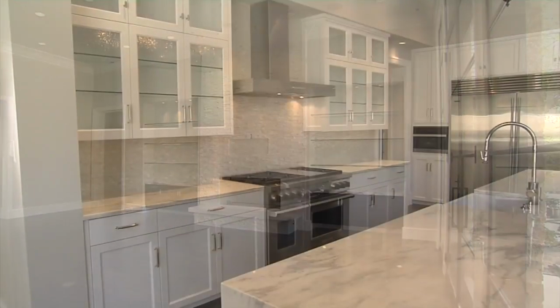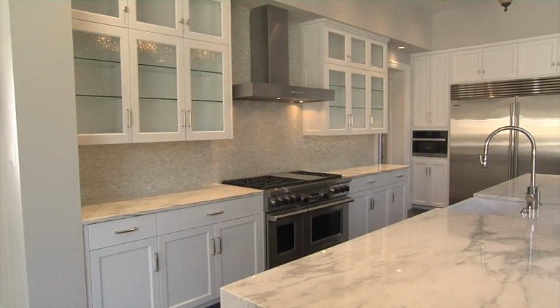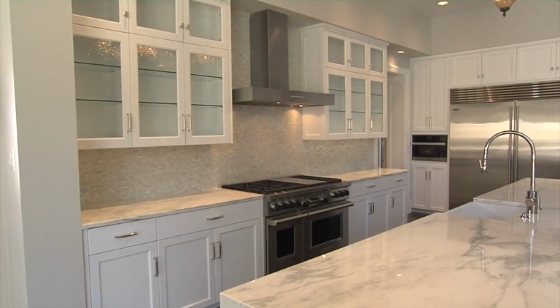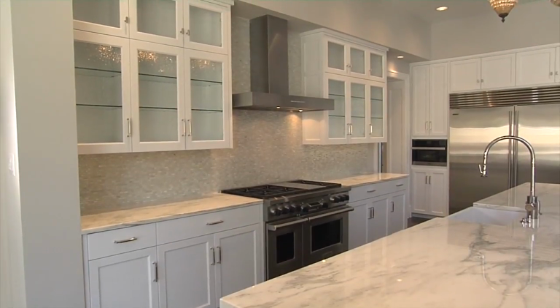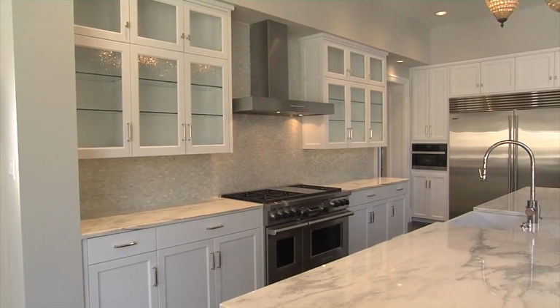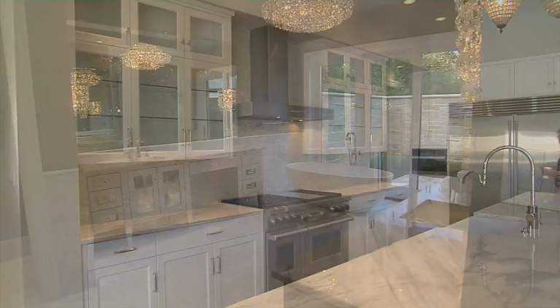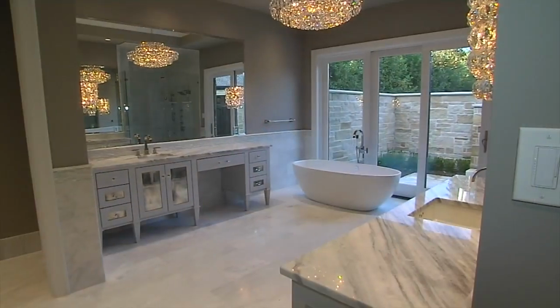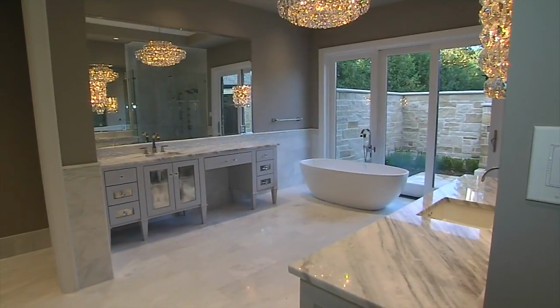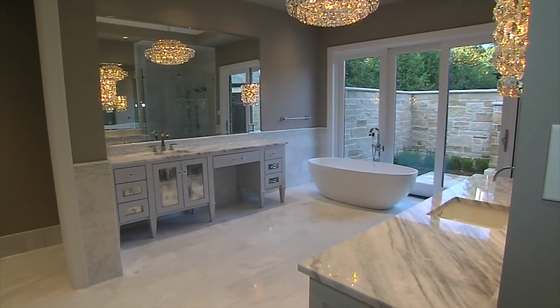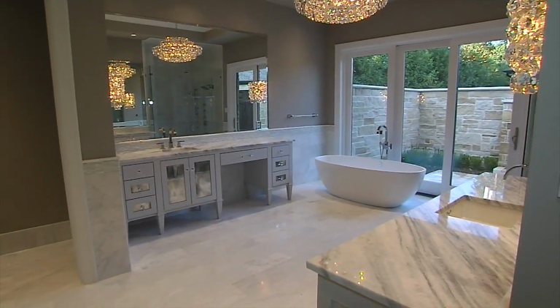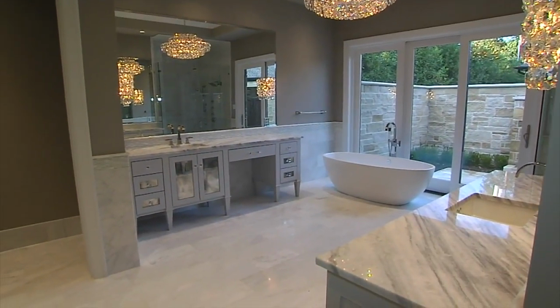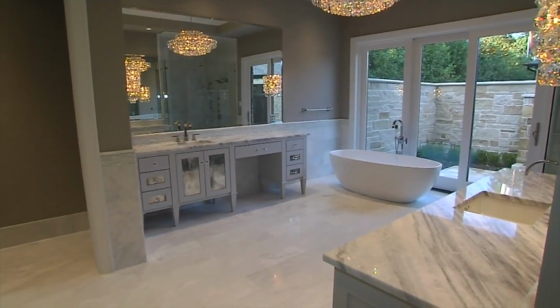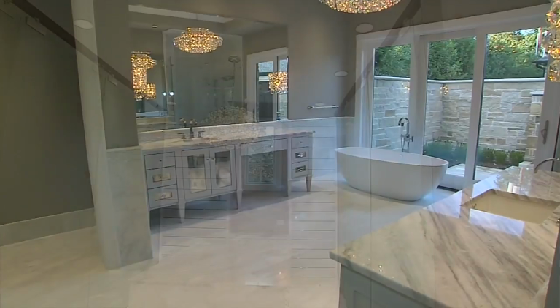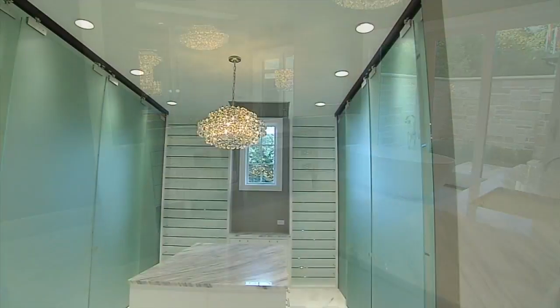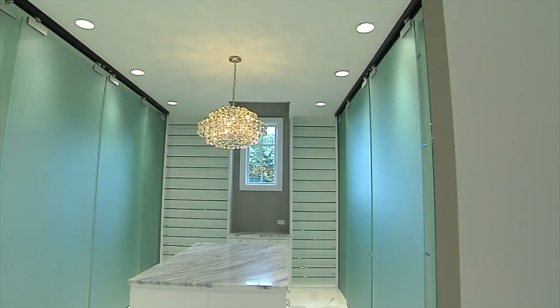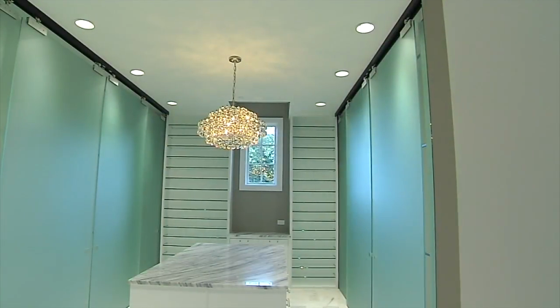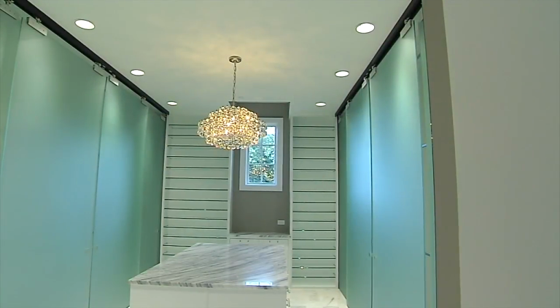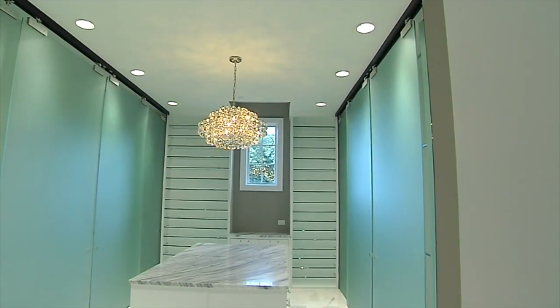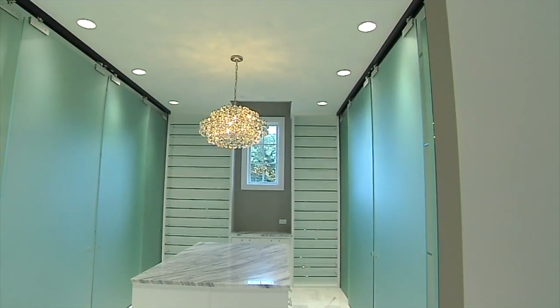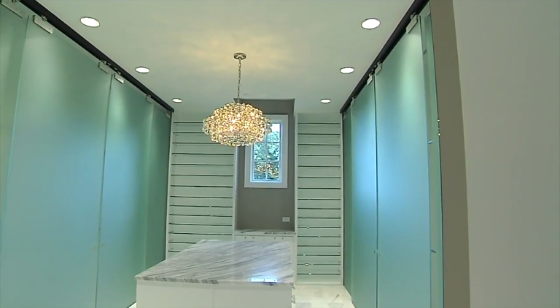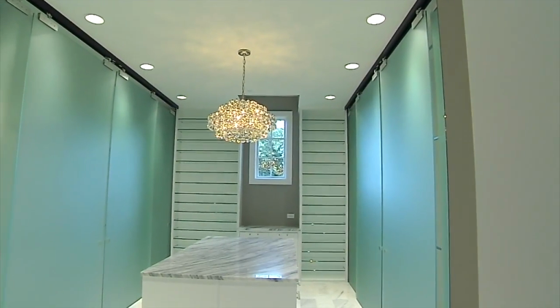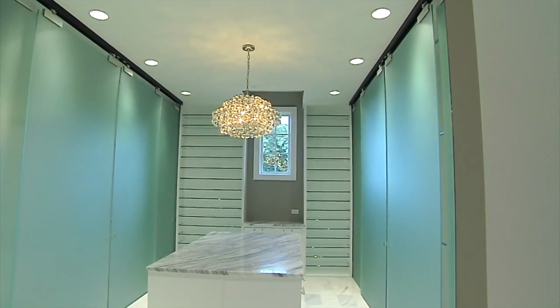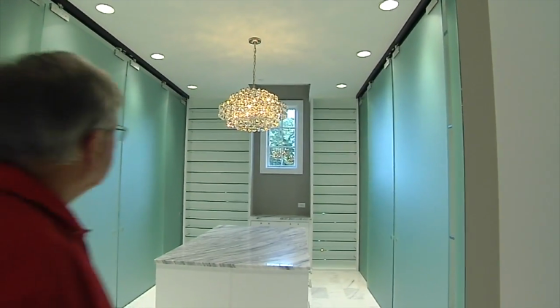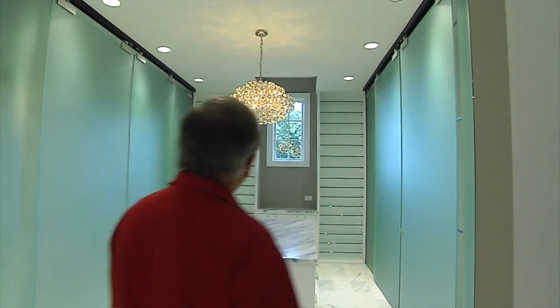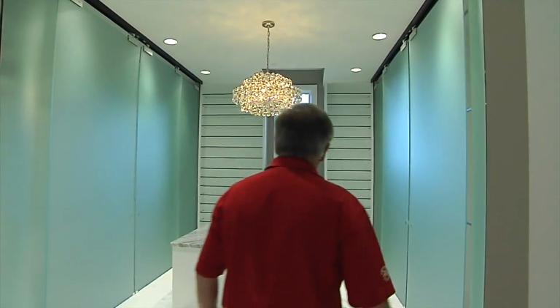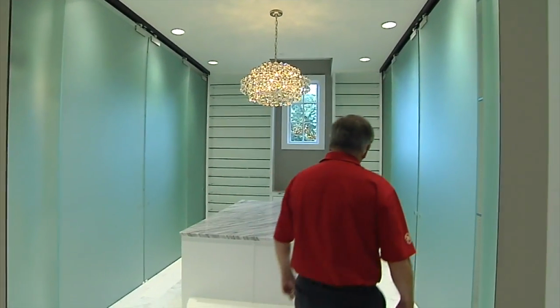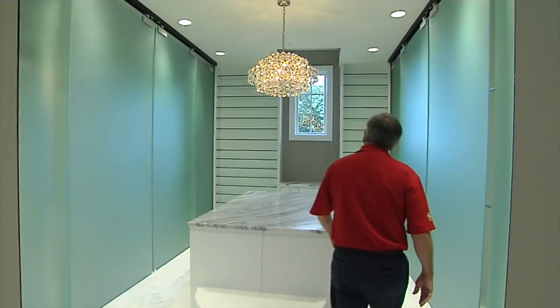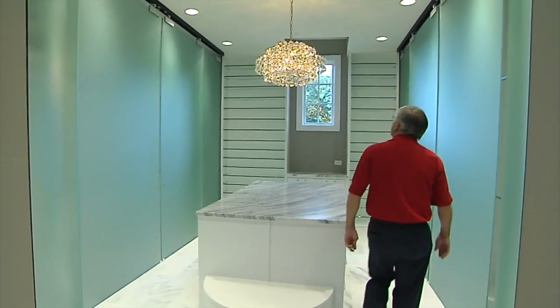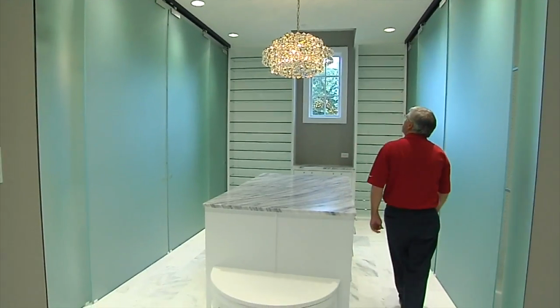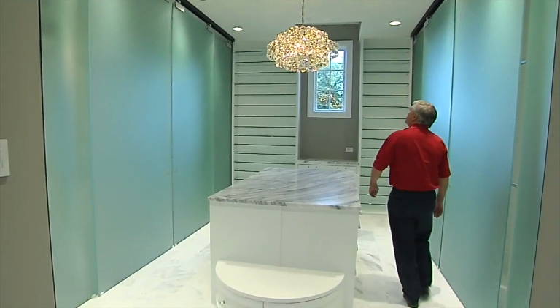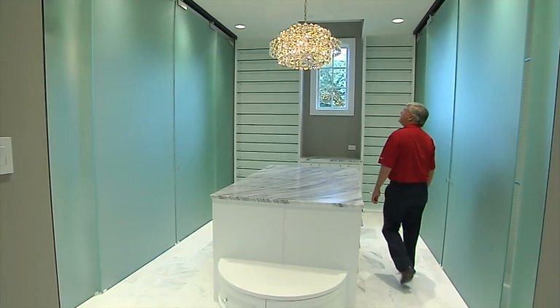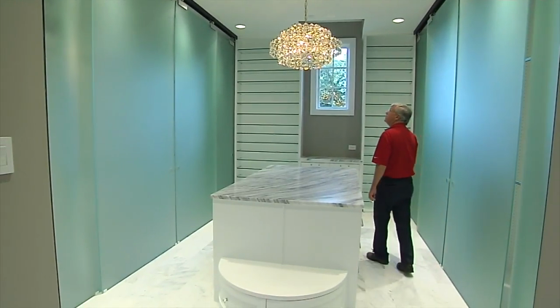The house we're going to be building up in the hills of Kingswood is going to be very similar. What we're trying to do is bring a little bit of Preston Hollow up to Frisco. So the house we're building in Kingswood will be very similar.